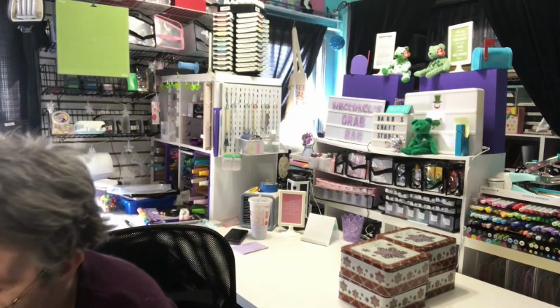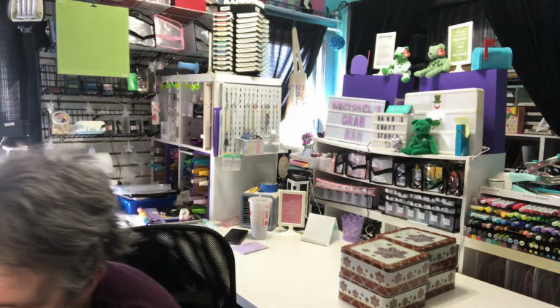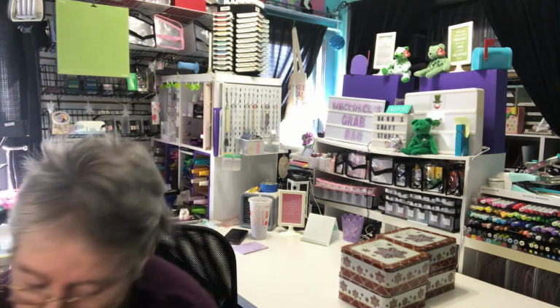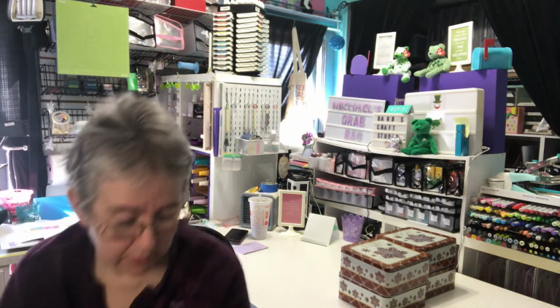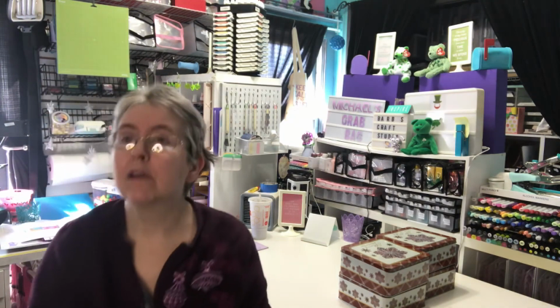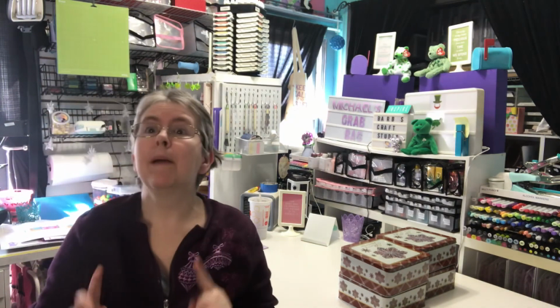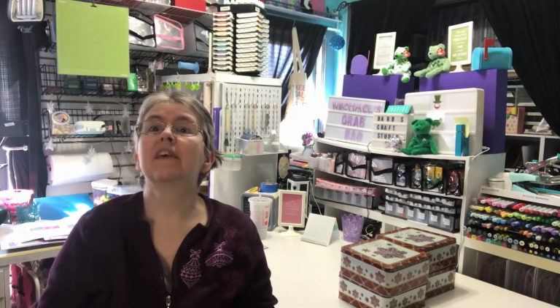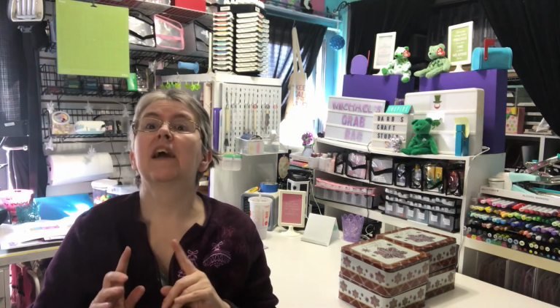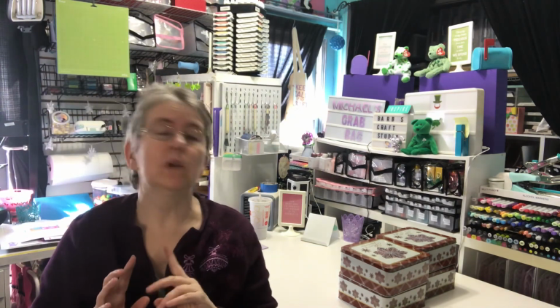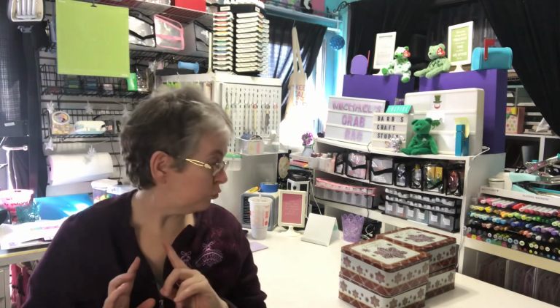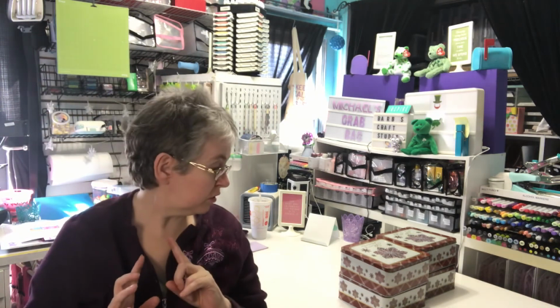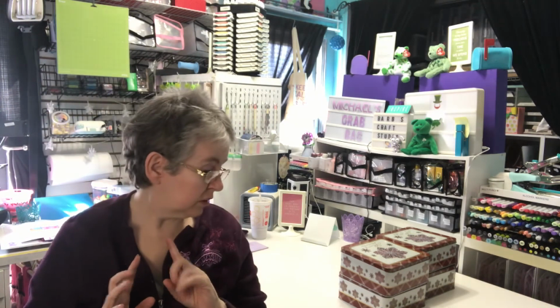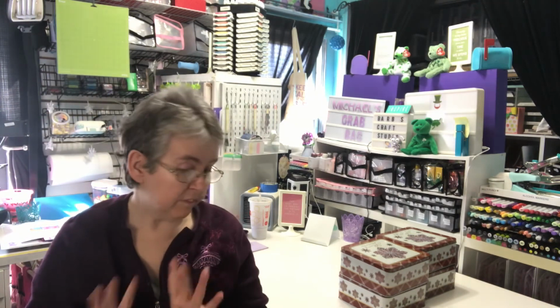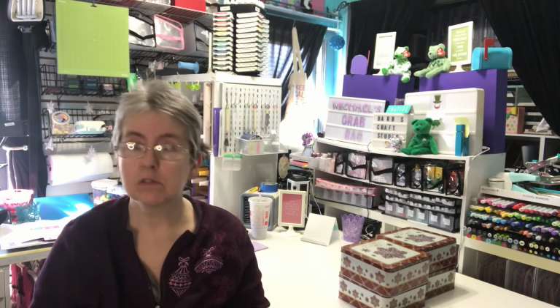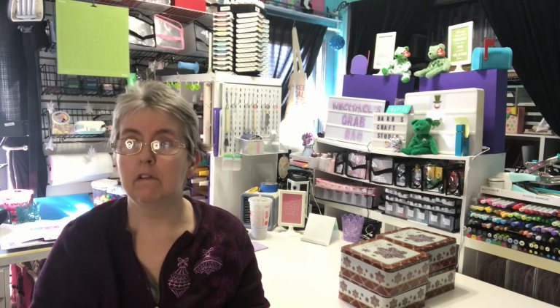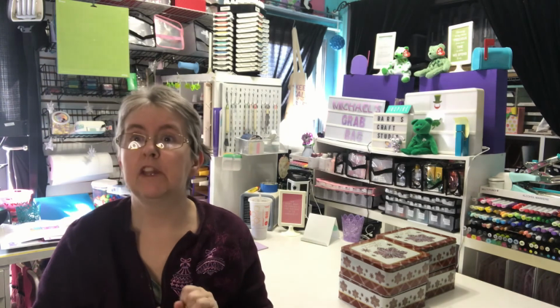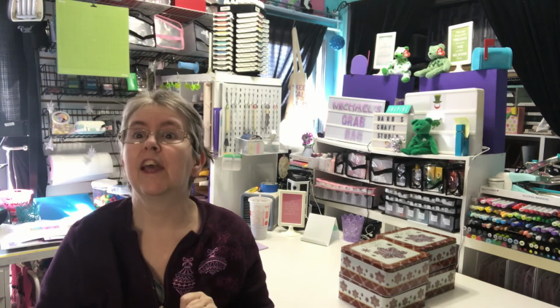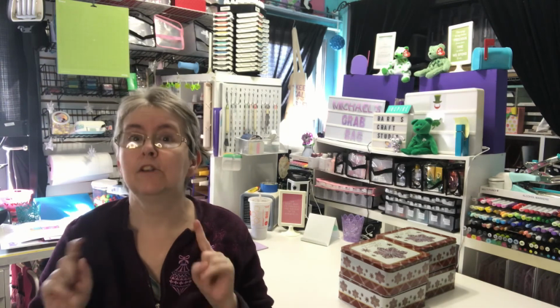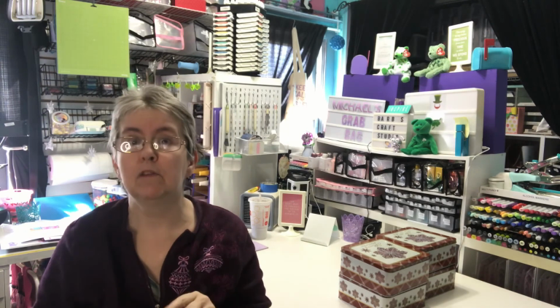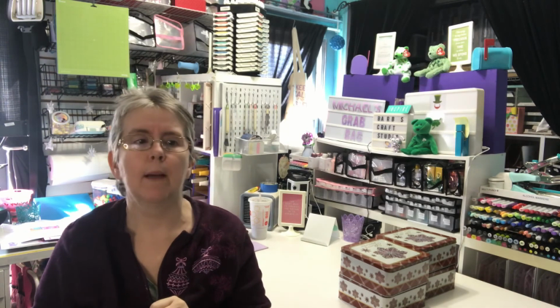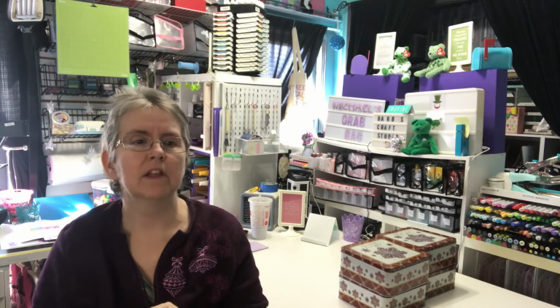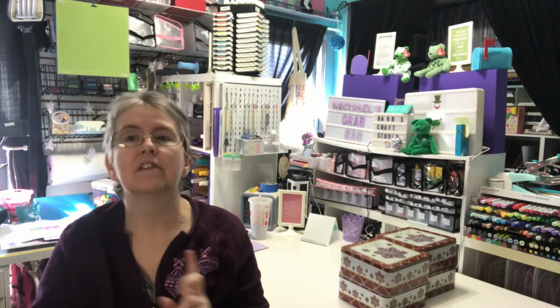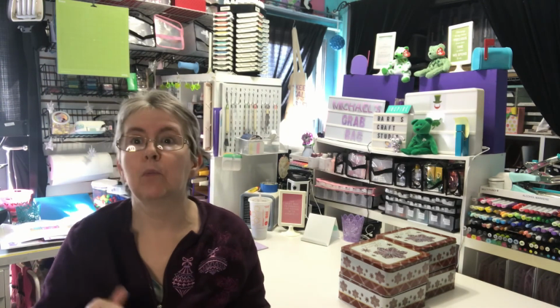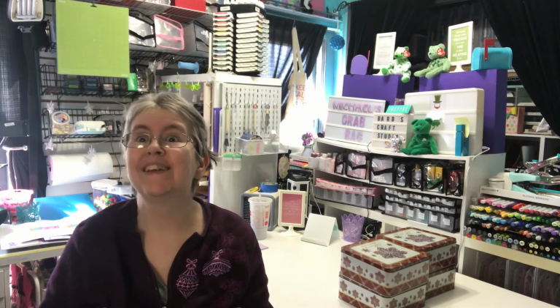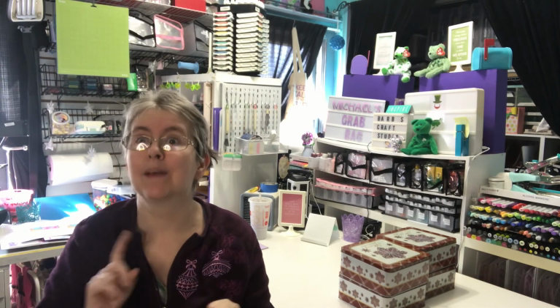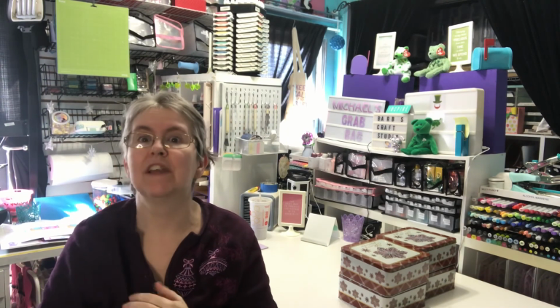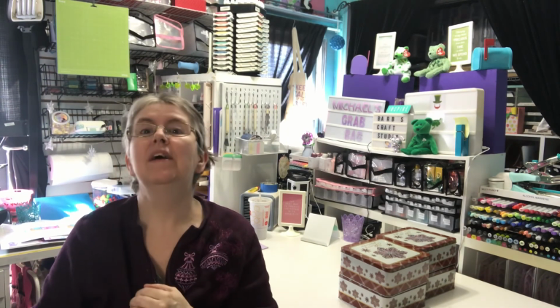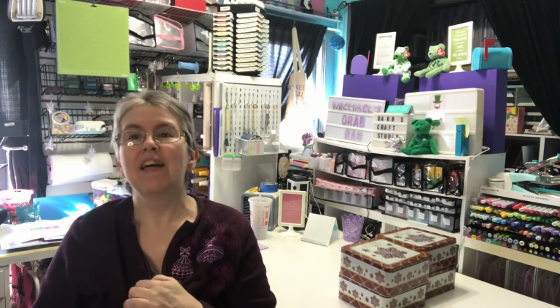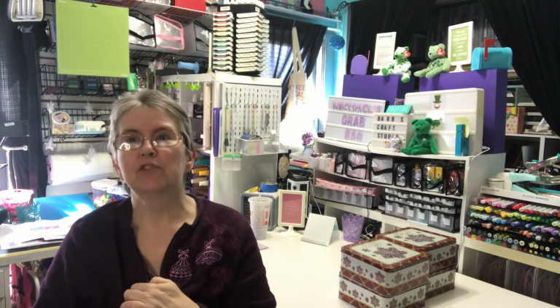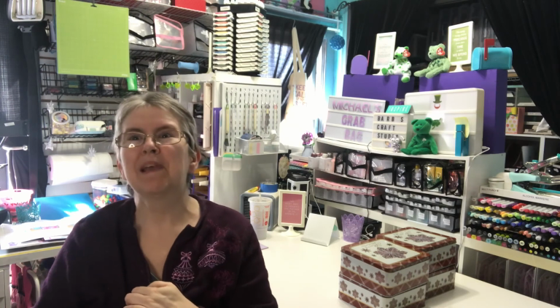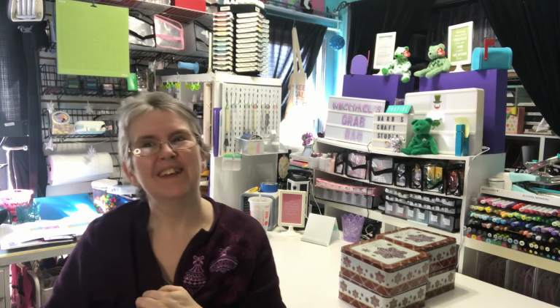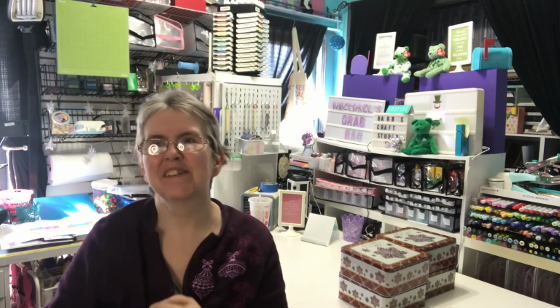That's what I got in my Michael's grab bags. I'm going to leave this video at that. I do have more Hobby Lobby clearance that I will put in a separate video. Thanks for joining me — I'll catch you next time.